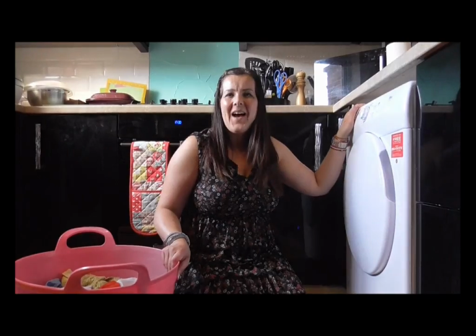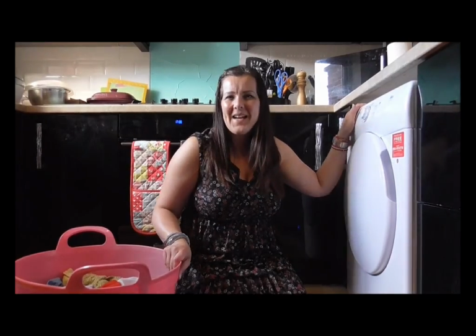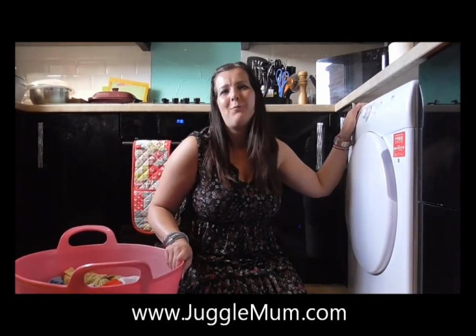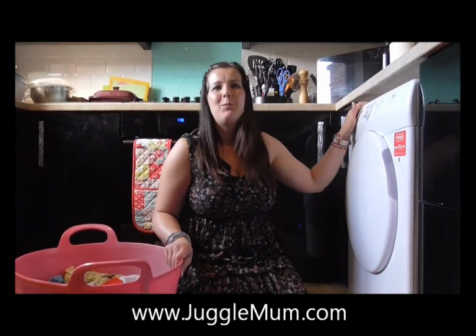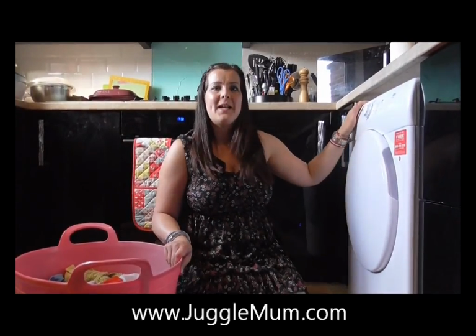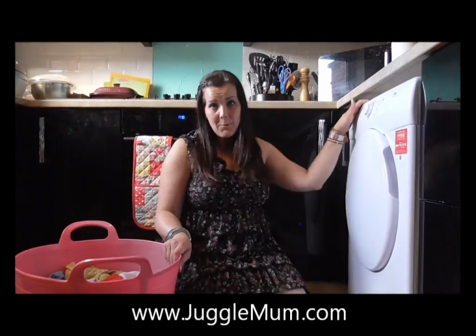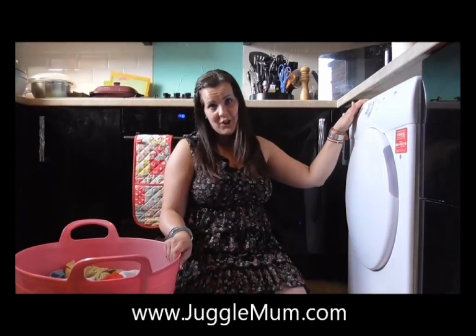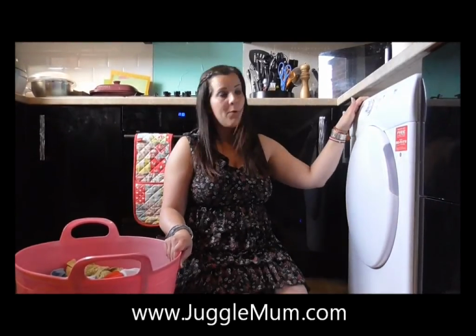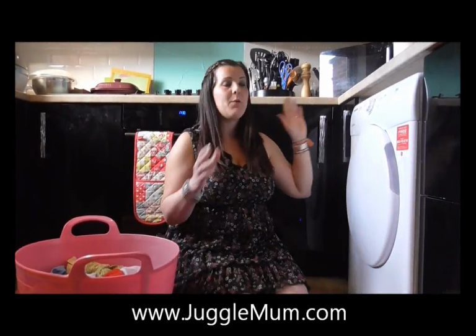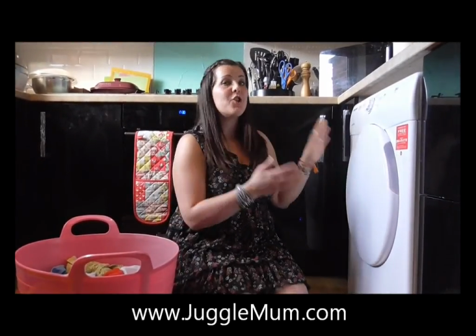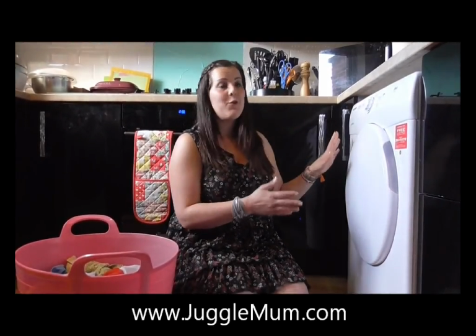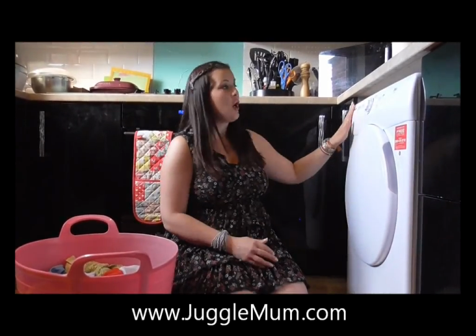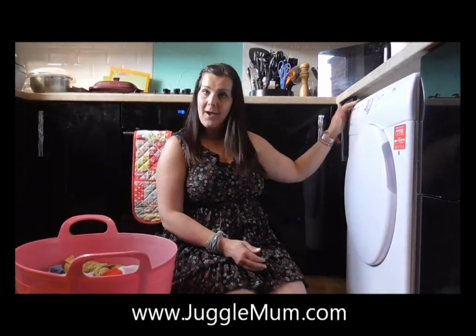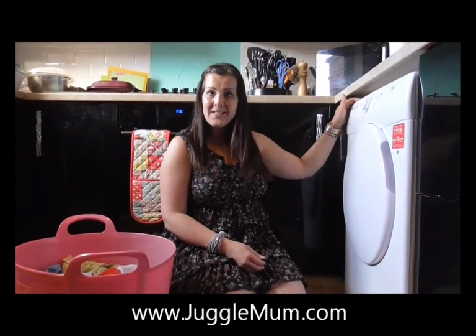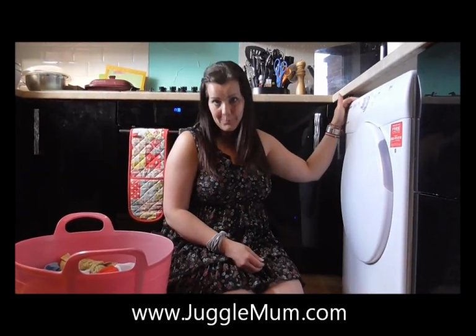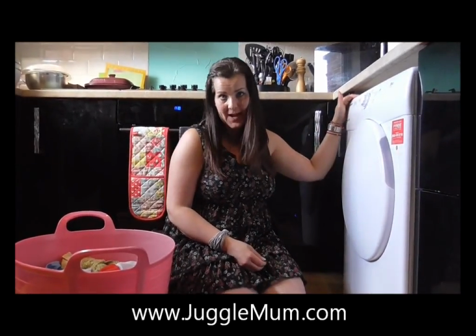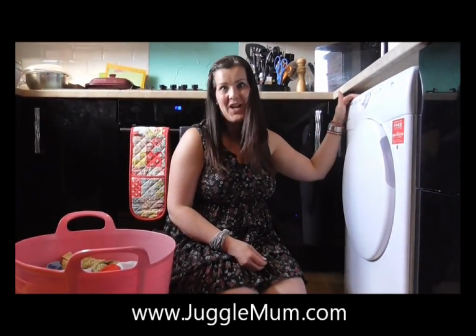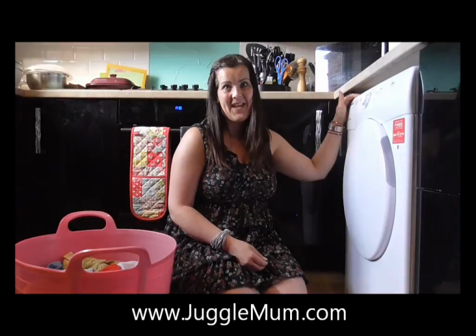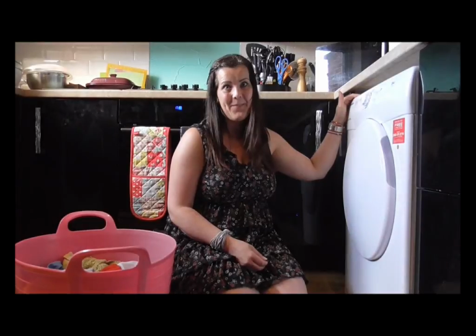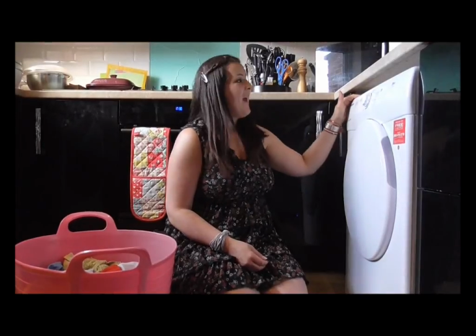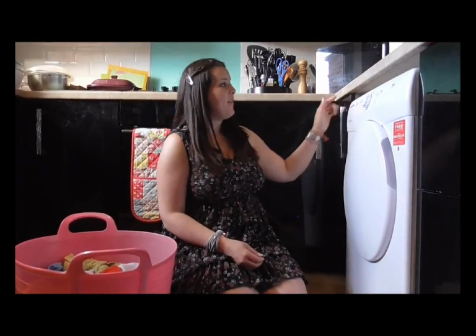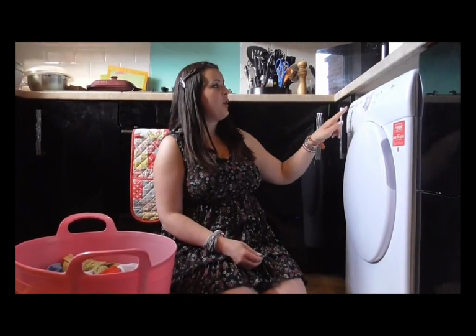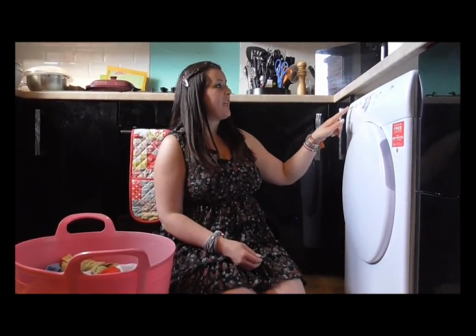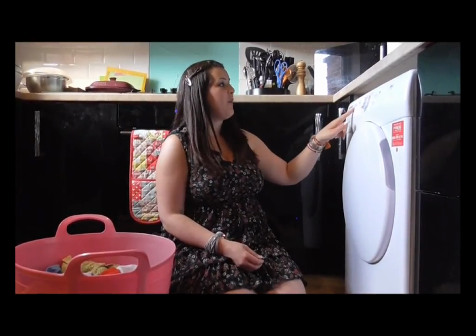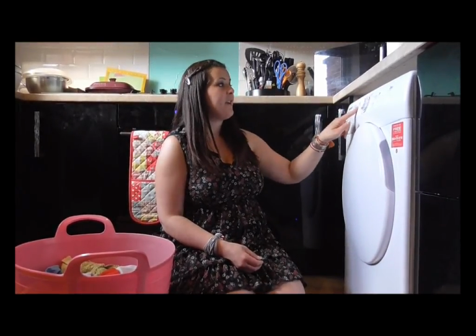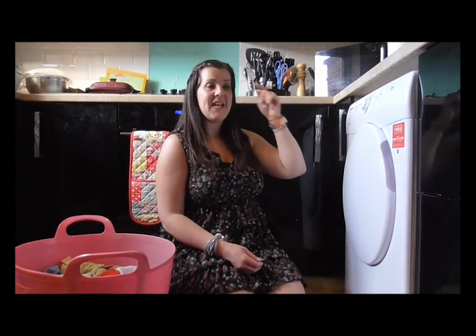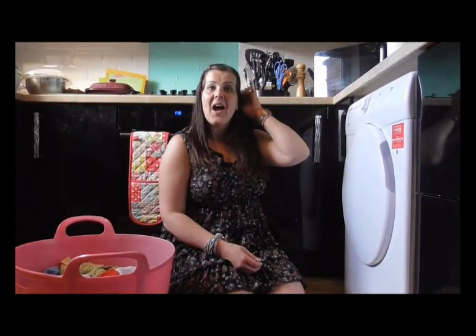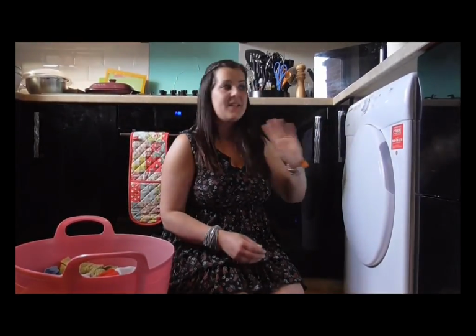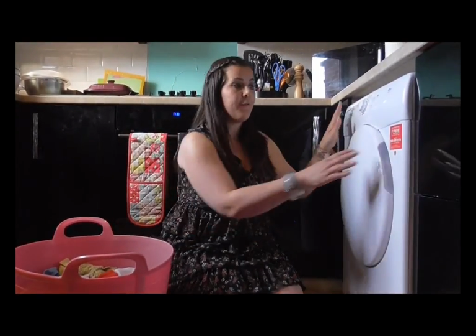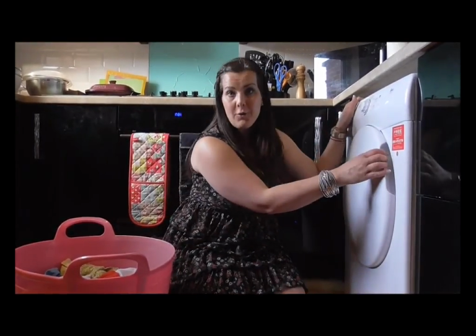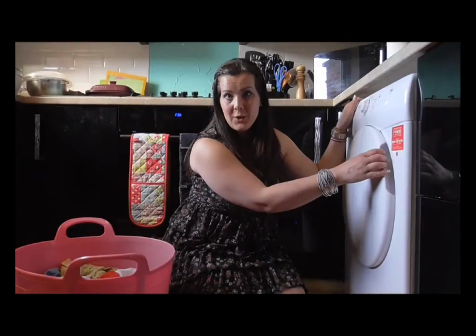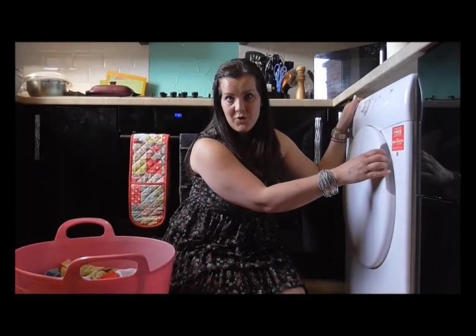I'm Nadine from Juggle Mum and I'm sat on my kitchen floor because I want to show you this Hoover vented tumble dryer. This one is a Hoover Infinity and it's a front-loading tumble dryer.